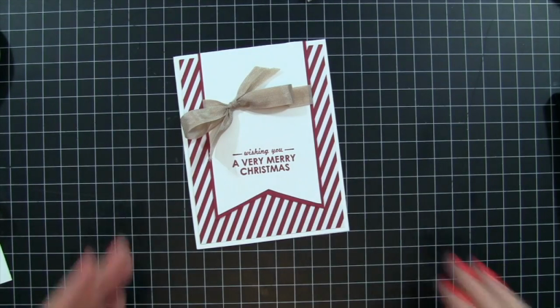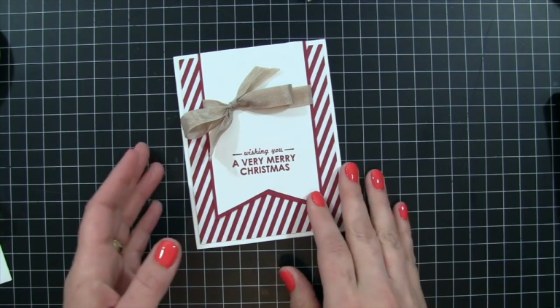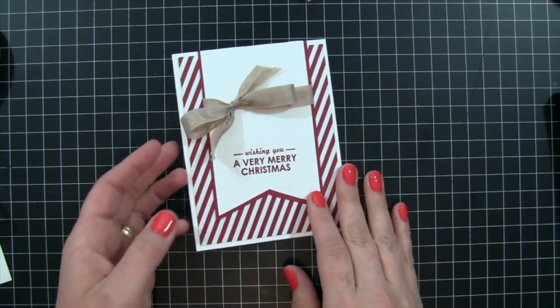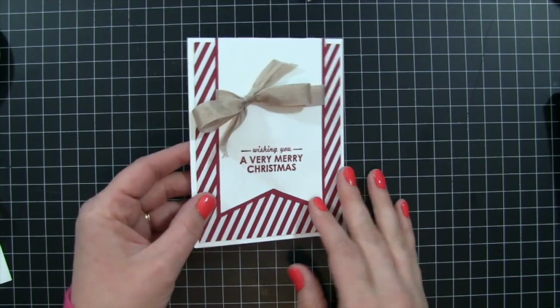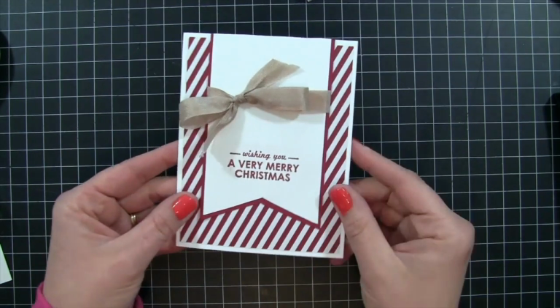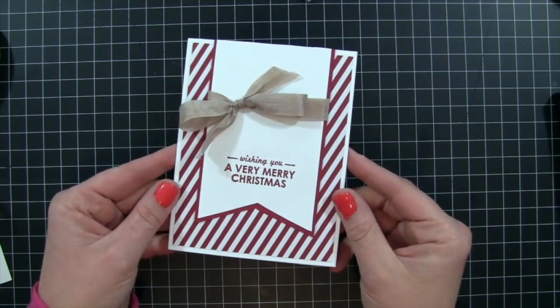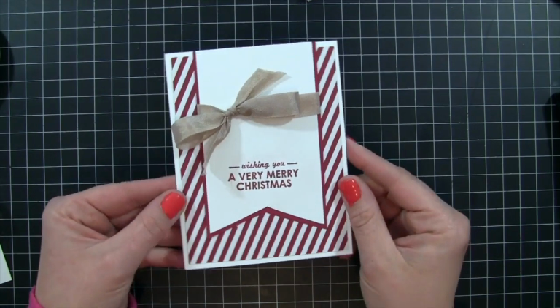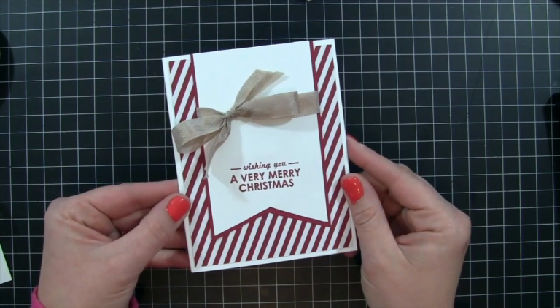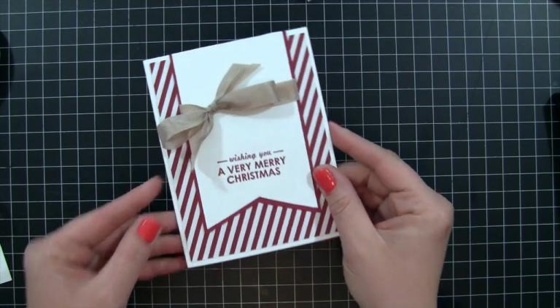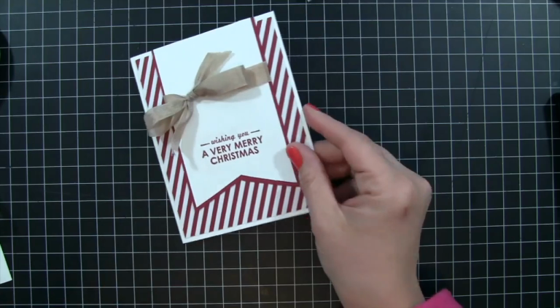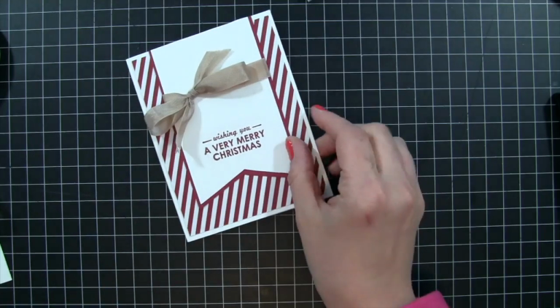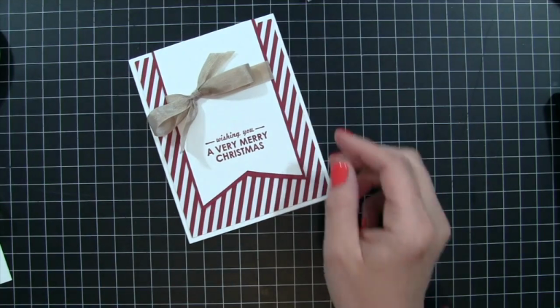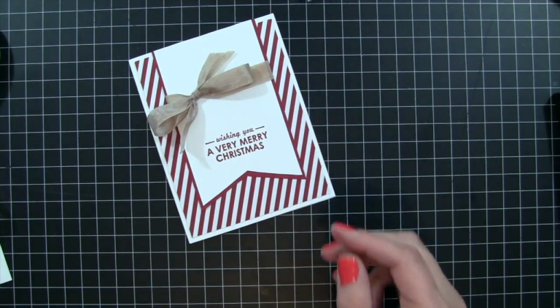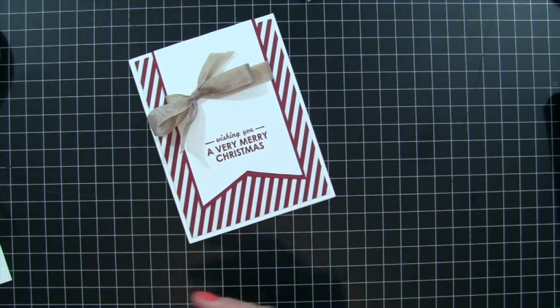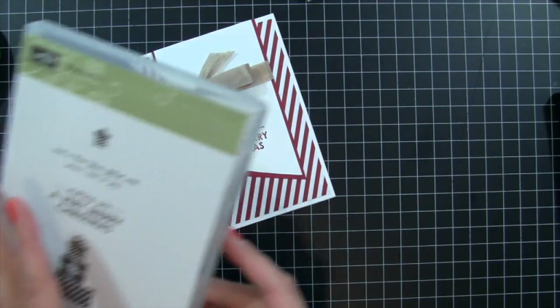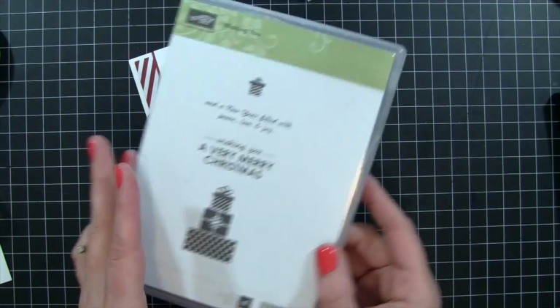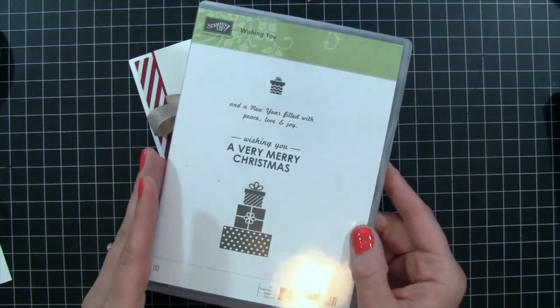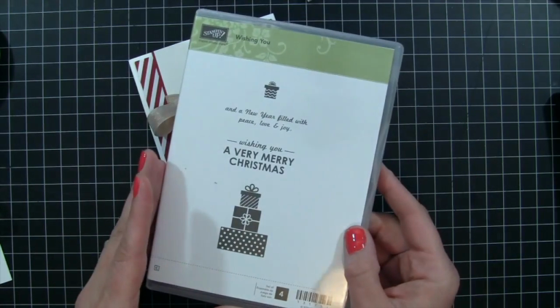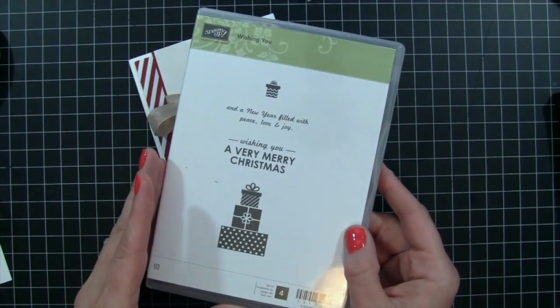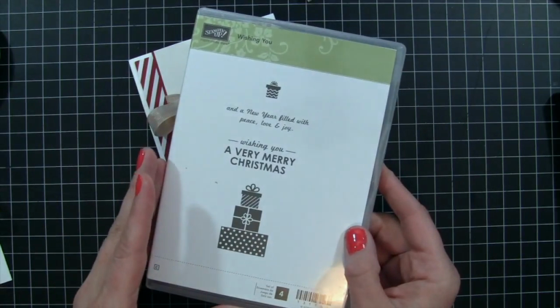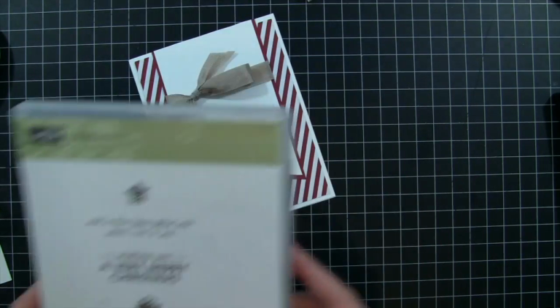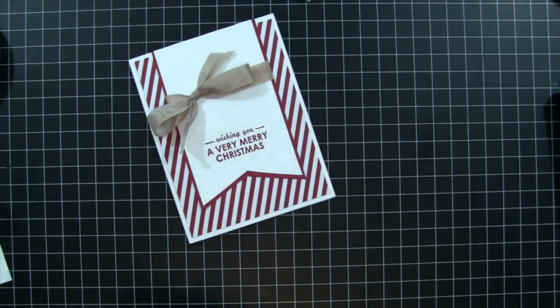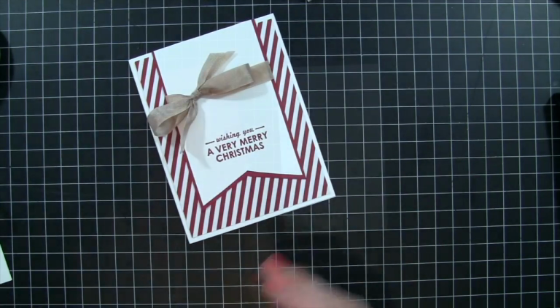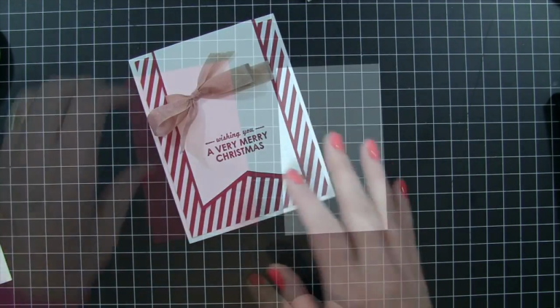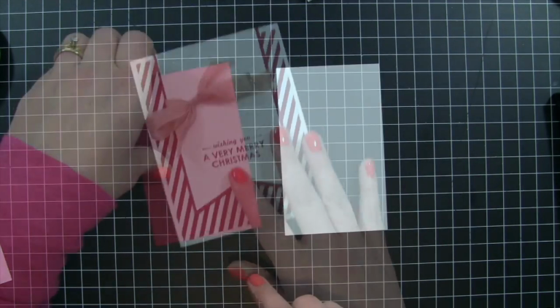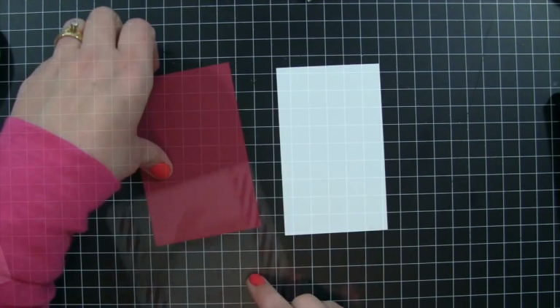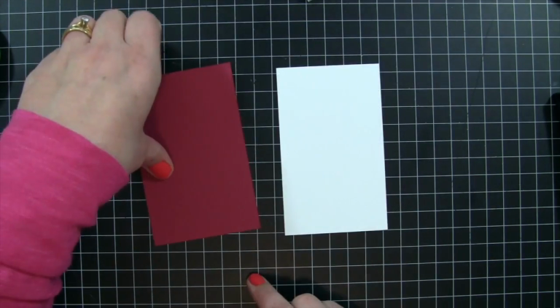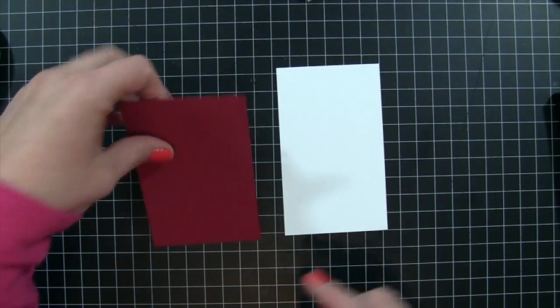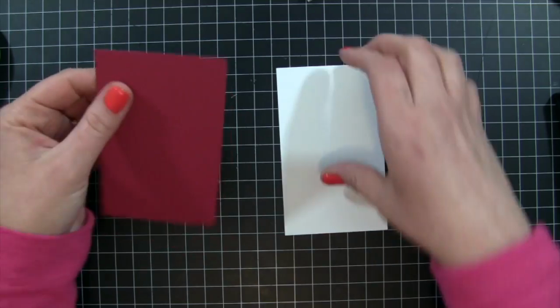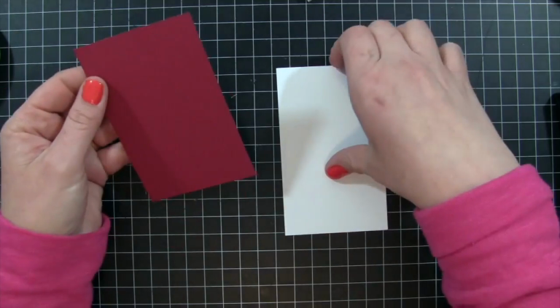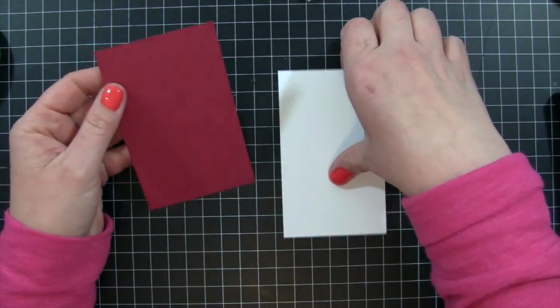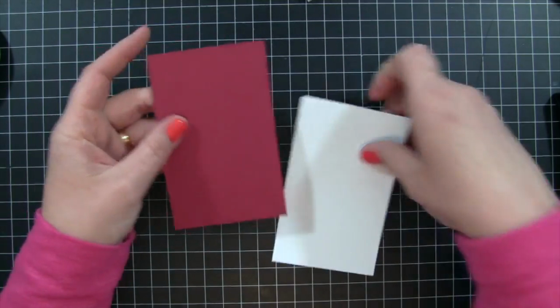Hi everybody and welcome back to number two of our Christmas card series videos. If you missed the first video you'll find a link to that at the end of this video and also down below.